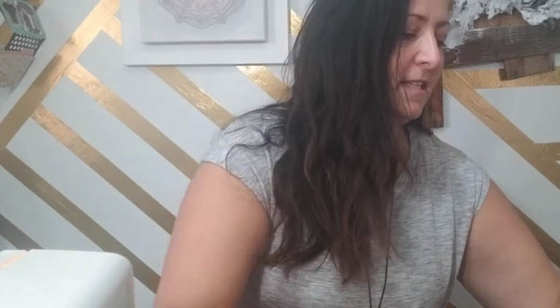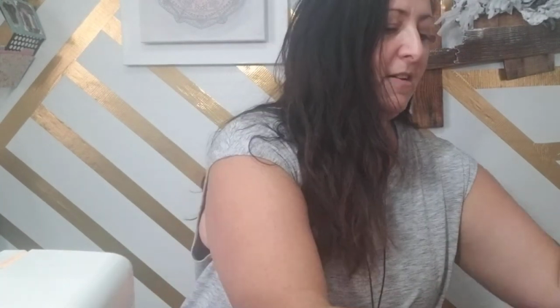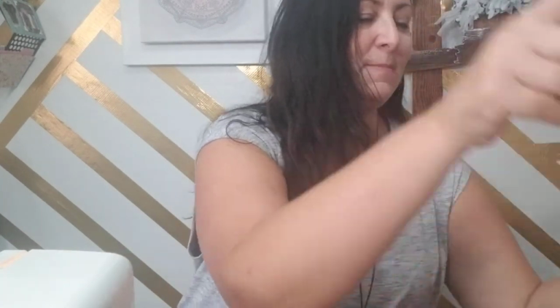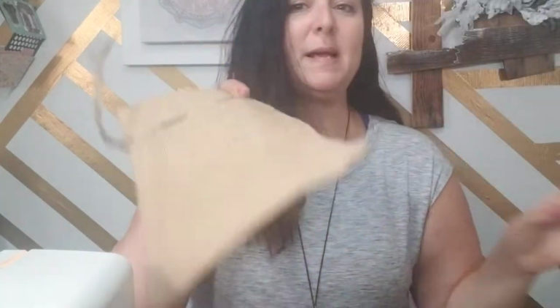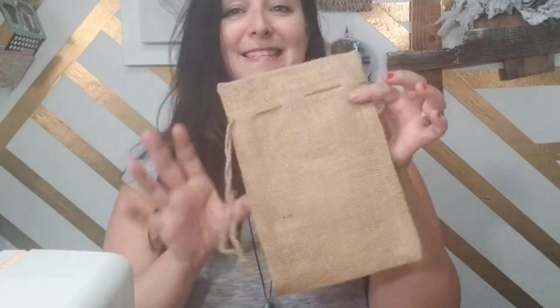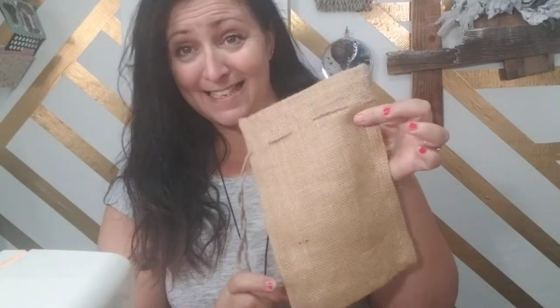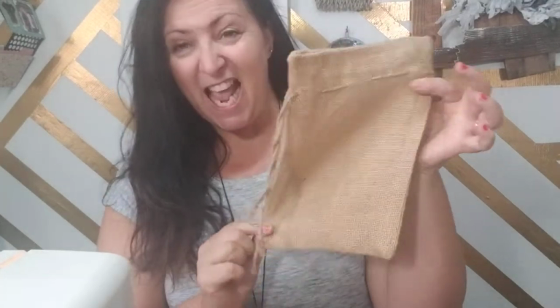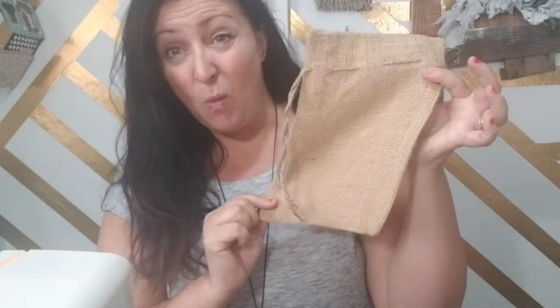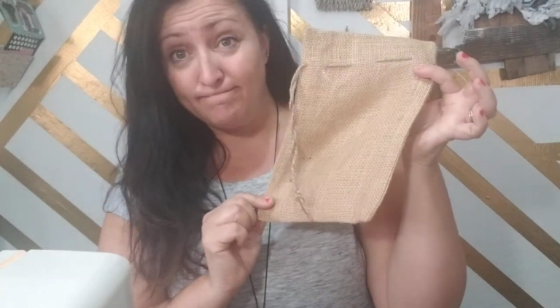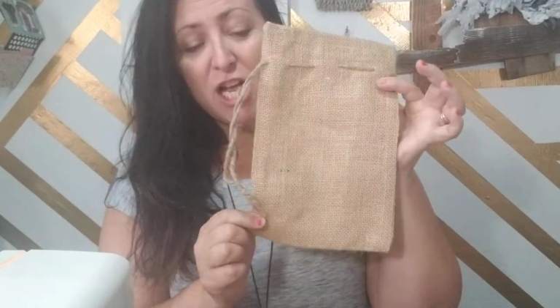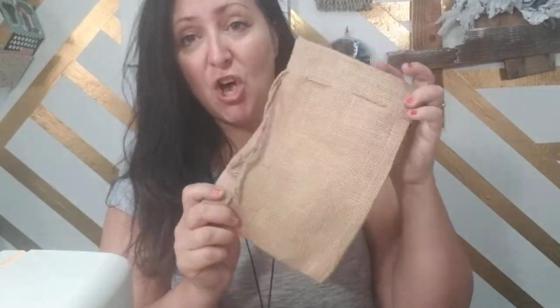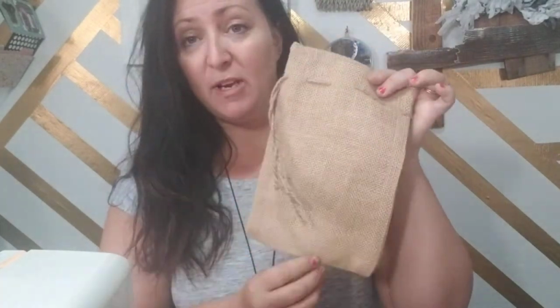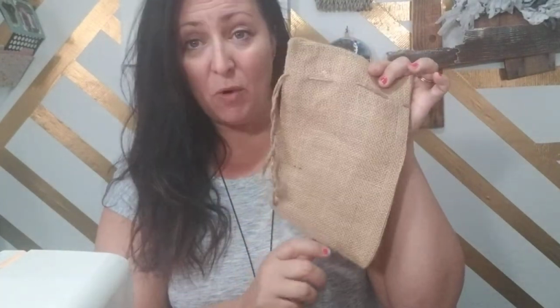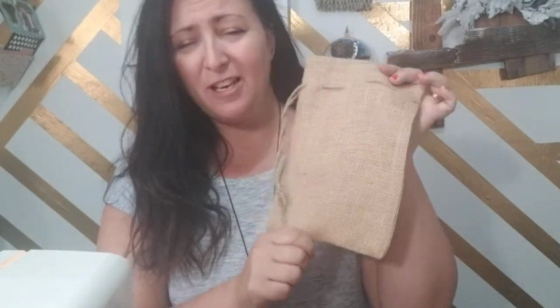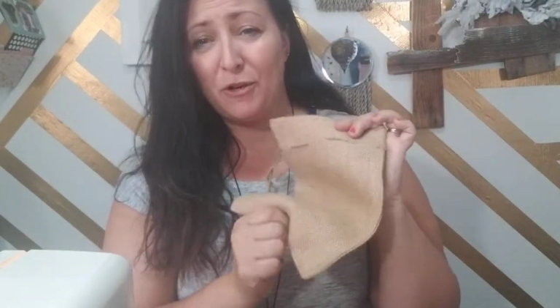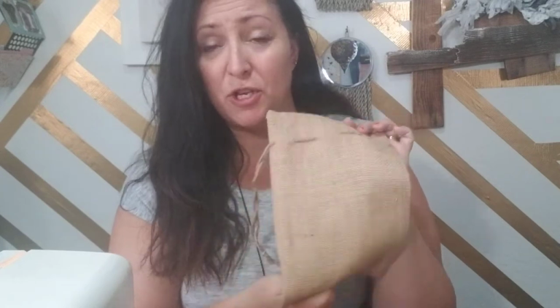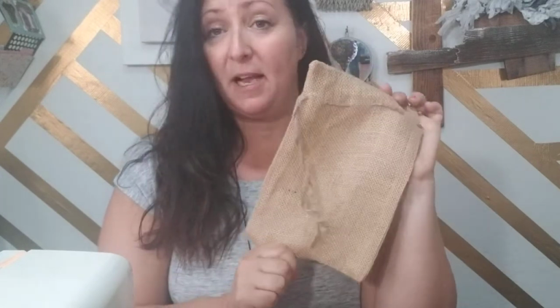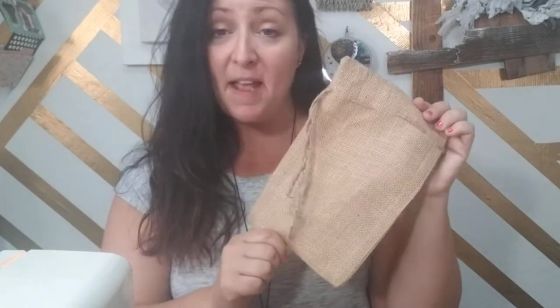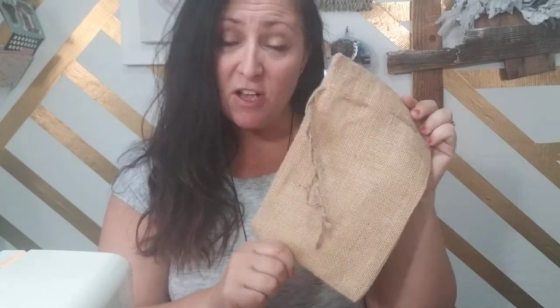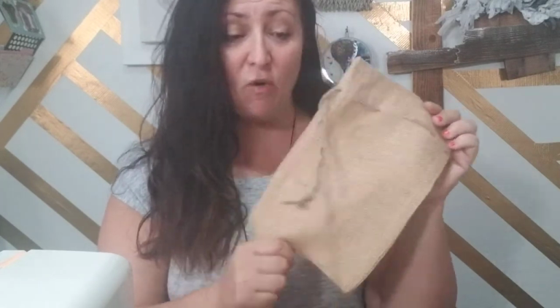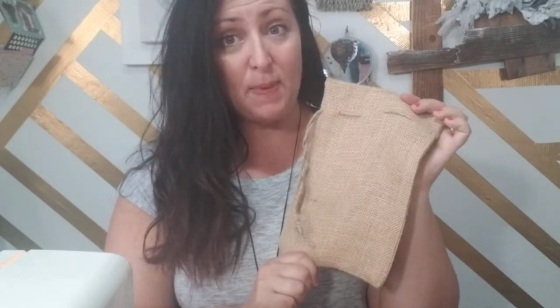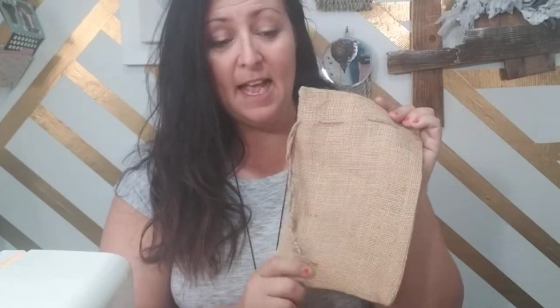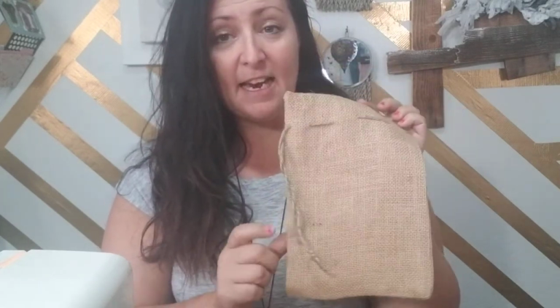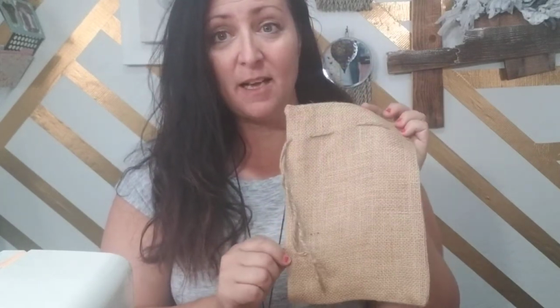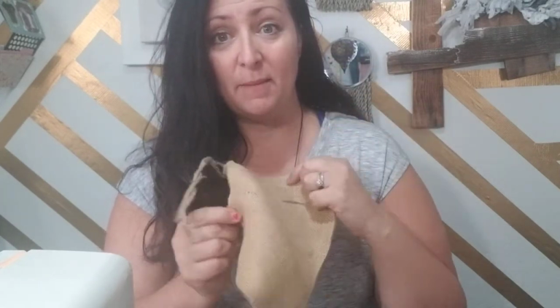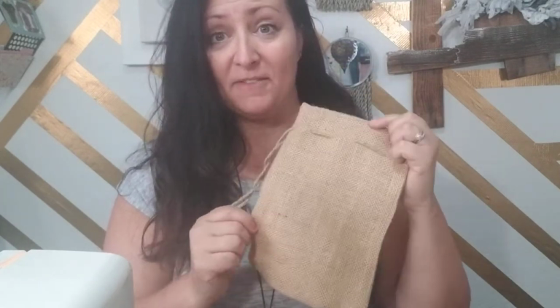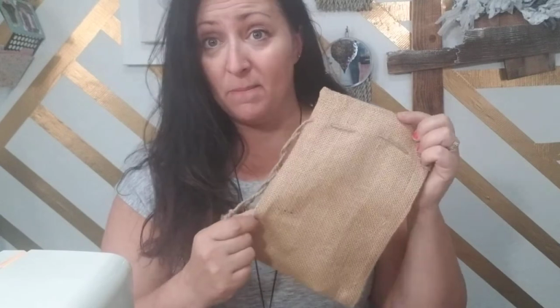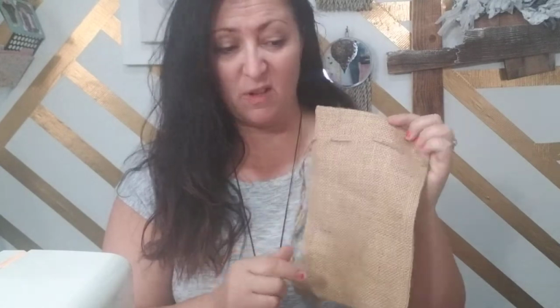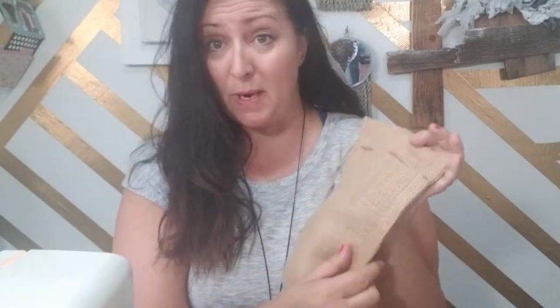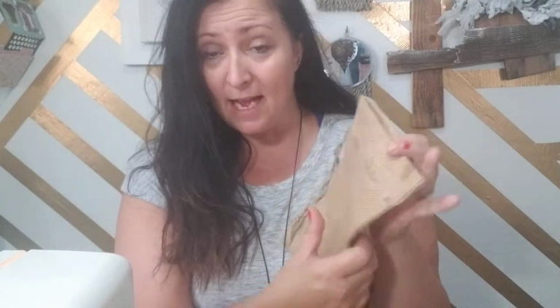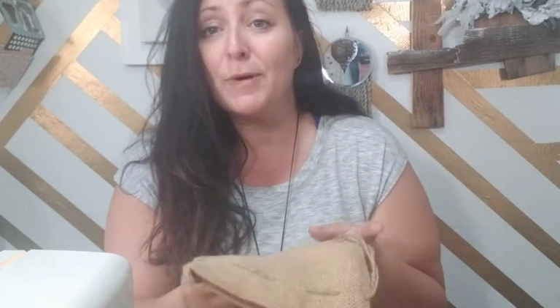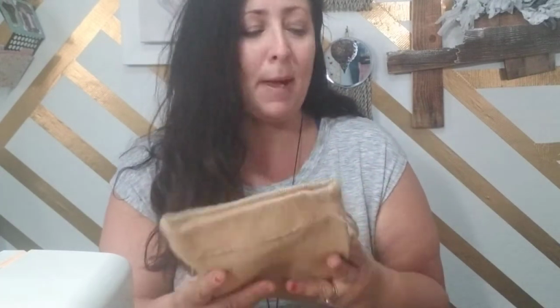So I got these pre-made sacks at Walmart. You can get them at Walmart, at the craft store, or probably off Amazon or eBay. I saw them and I'm like, I have to have them — they were only like three bucks and I got three in a pack.